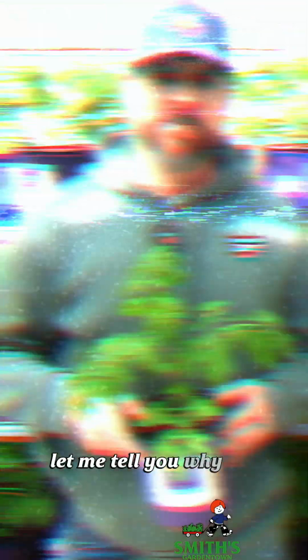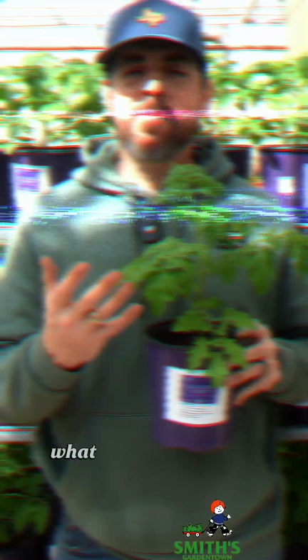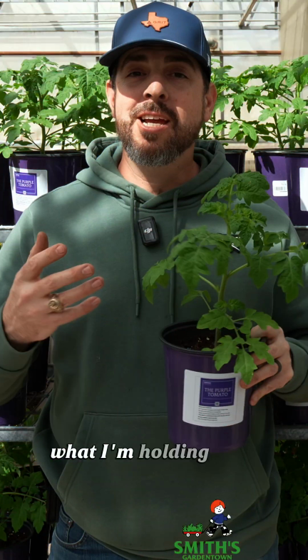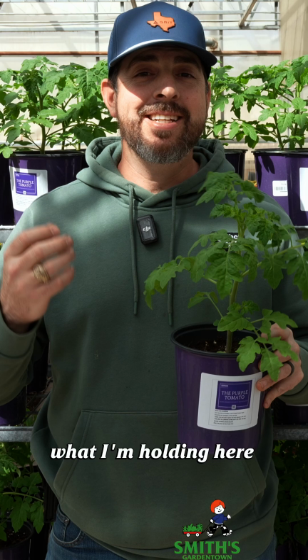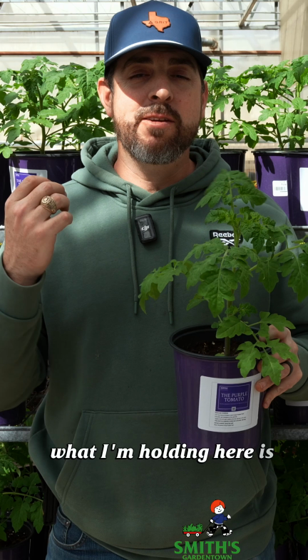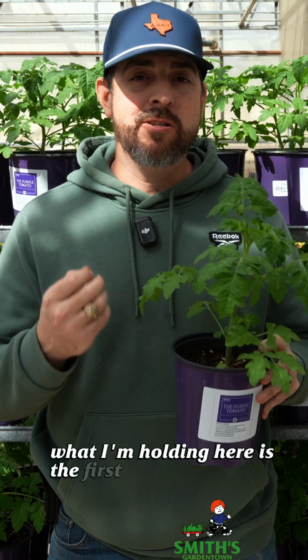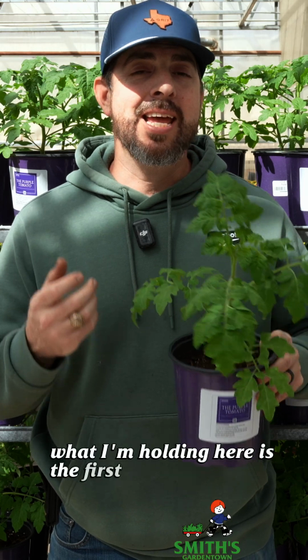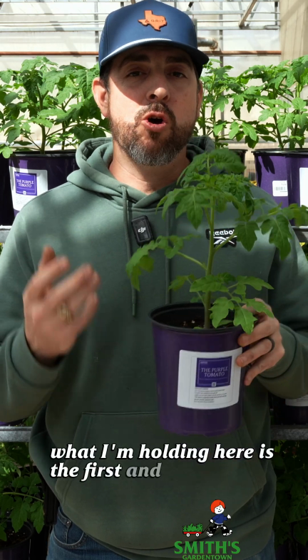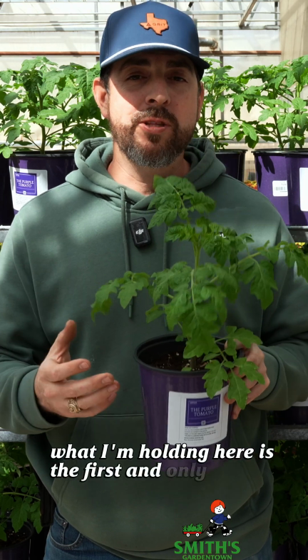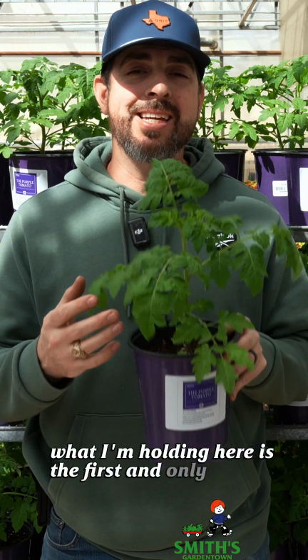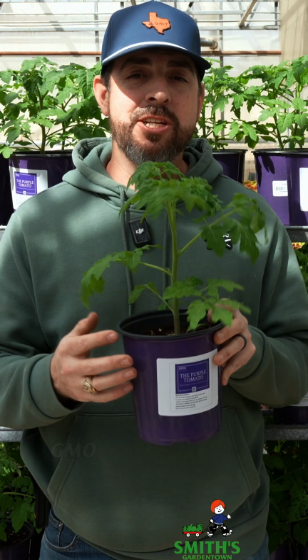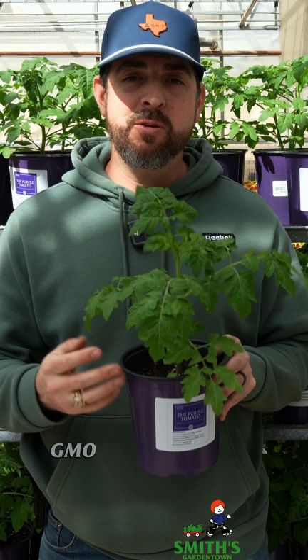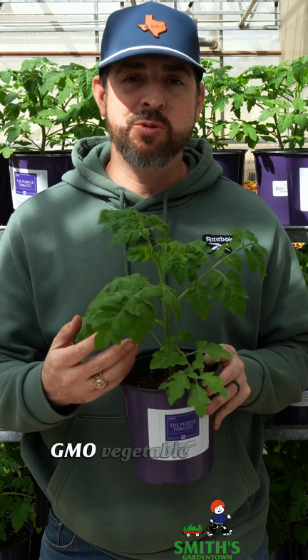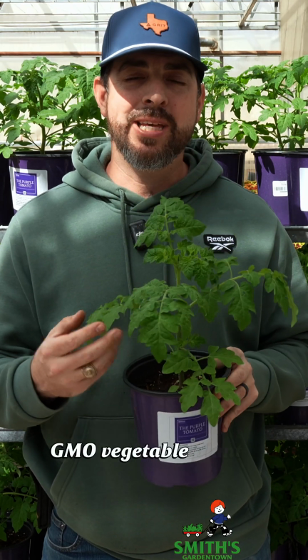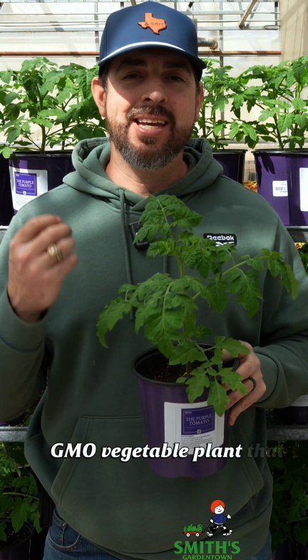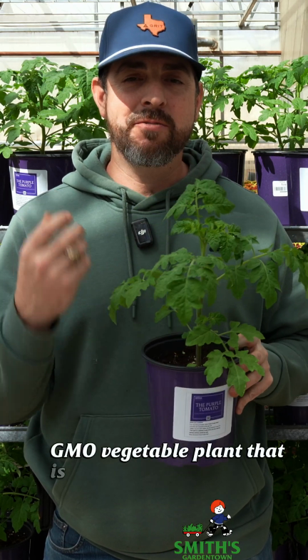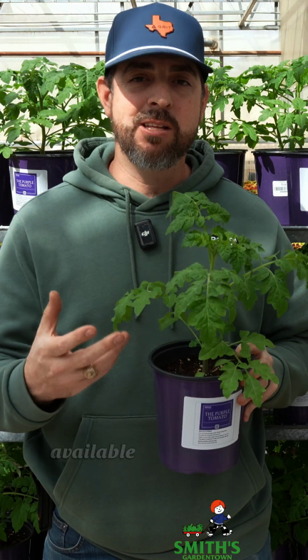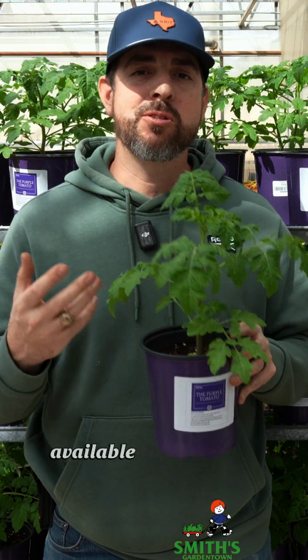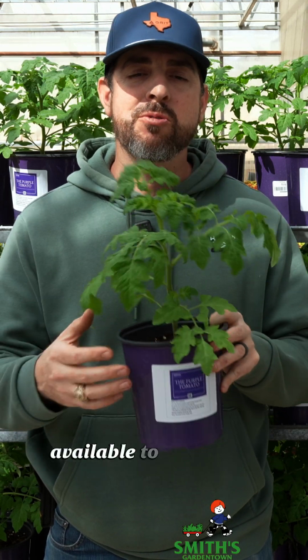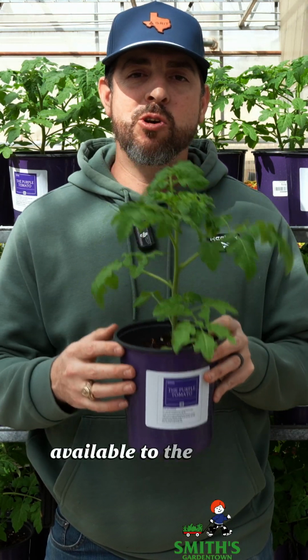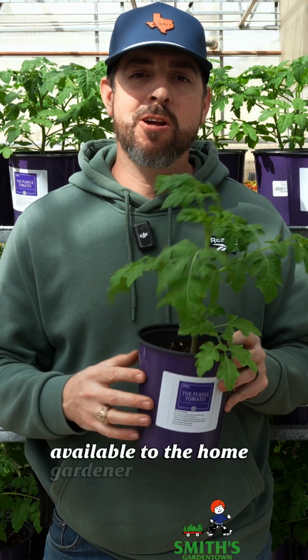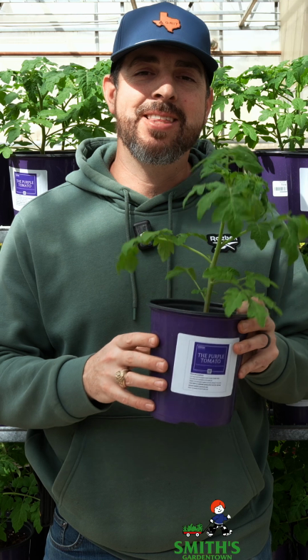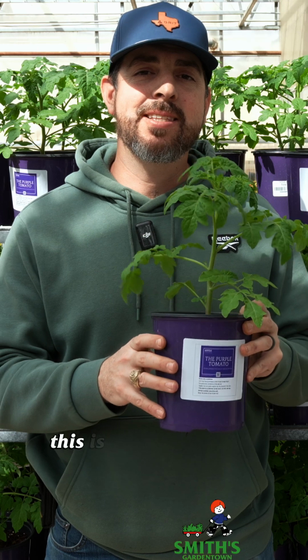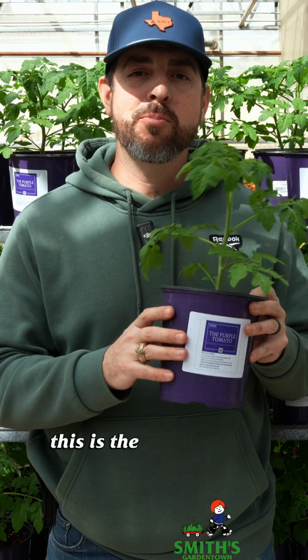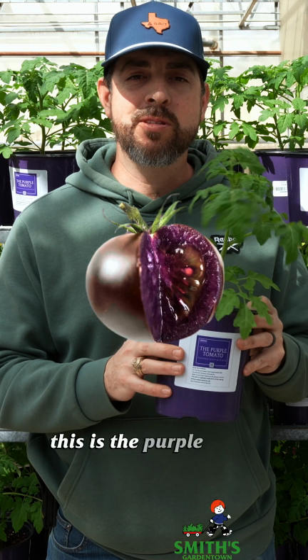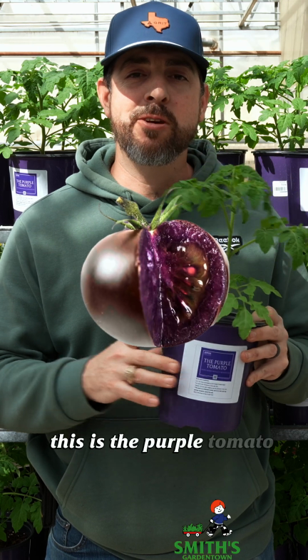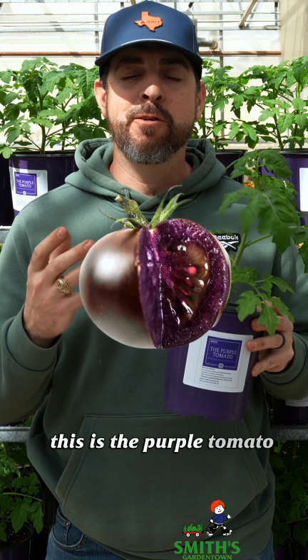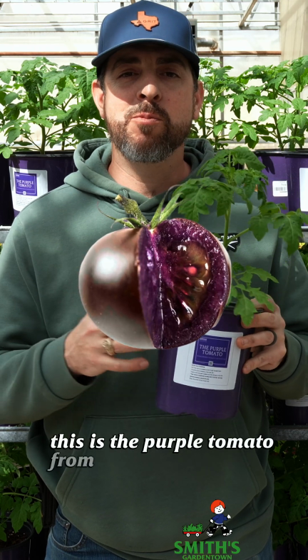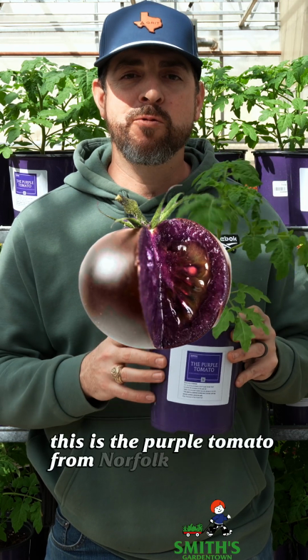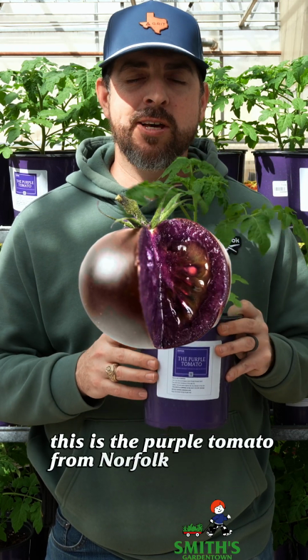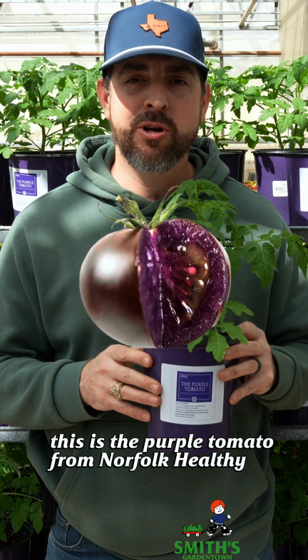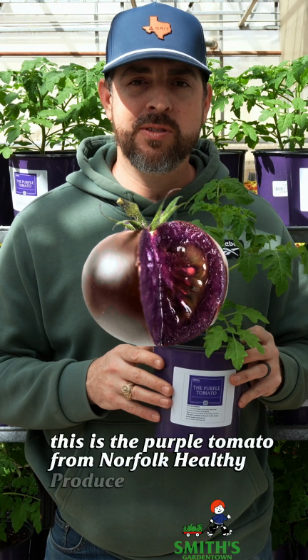What I'm holding here is the first and only GMO vegetable plant that is available to the home gardener. This is the purple tomato from Norfolk Healthy Produce.